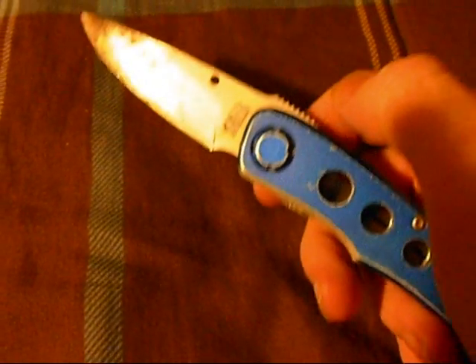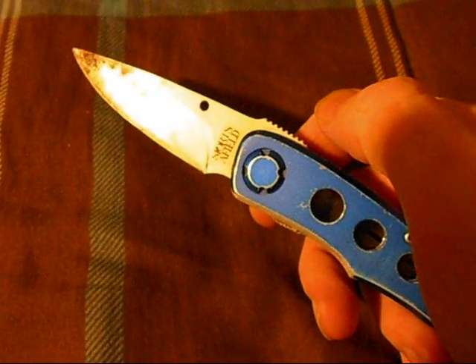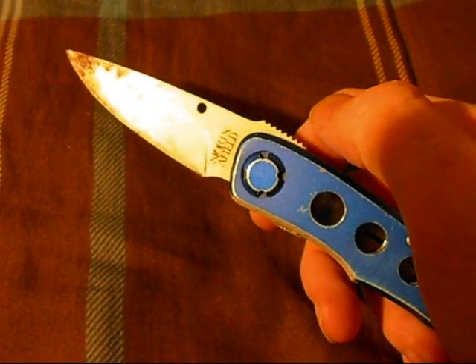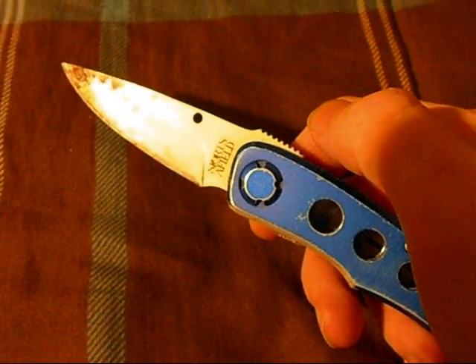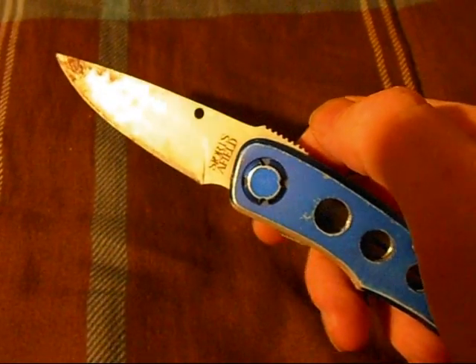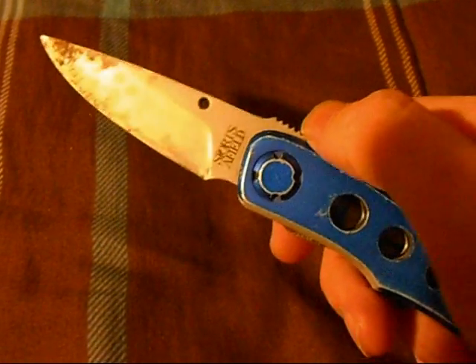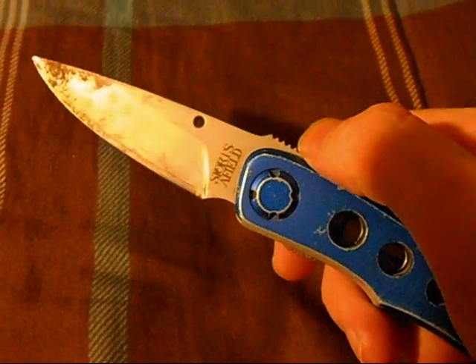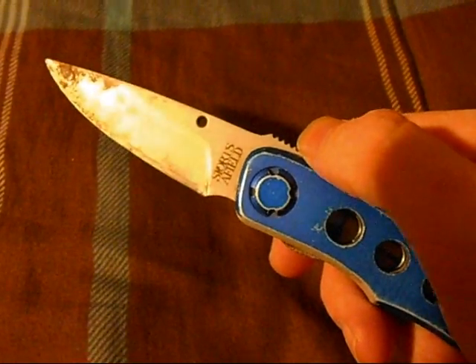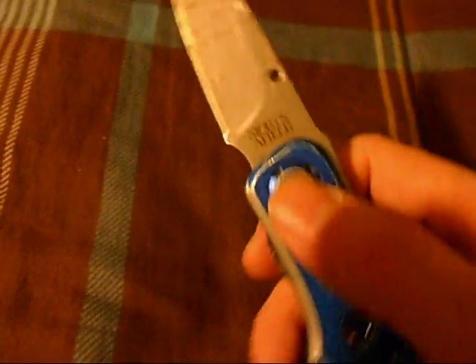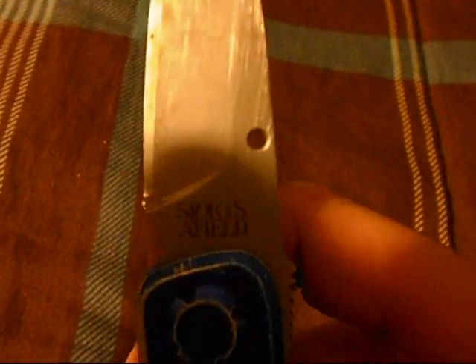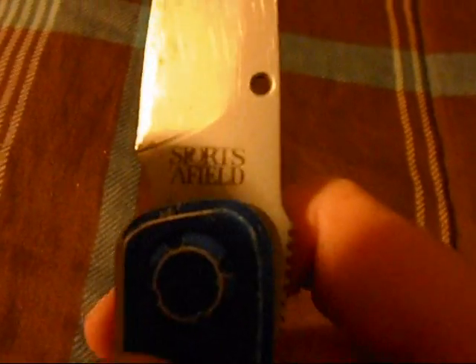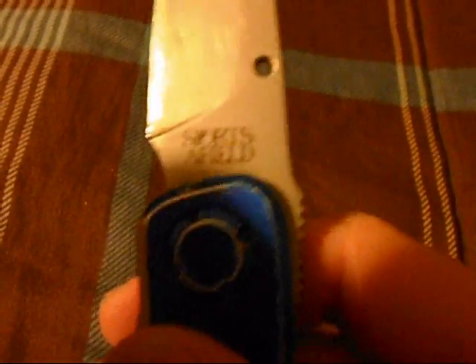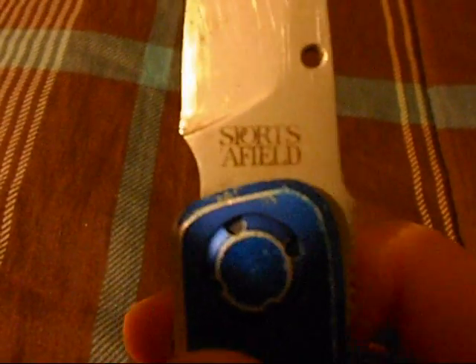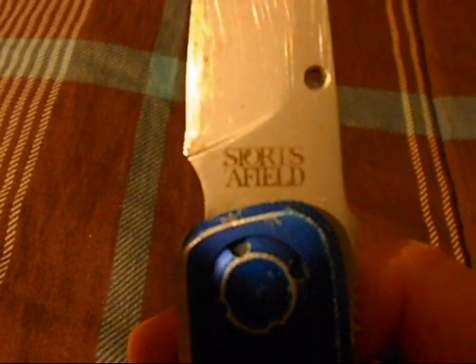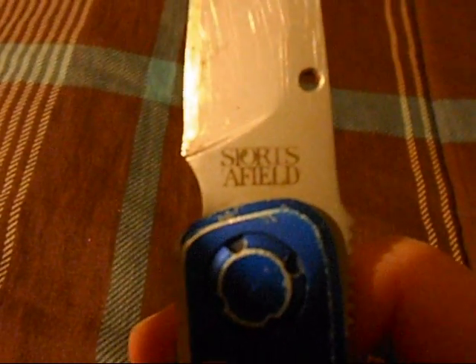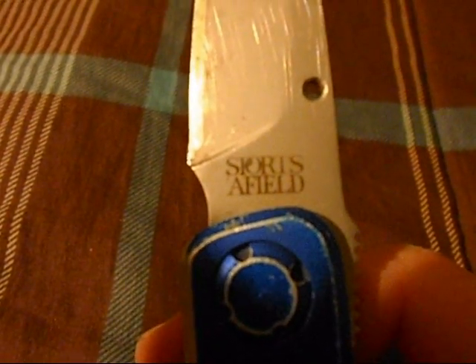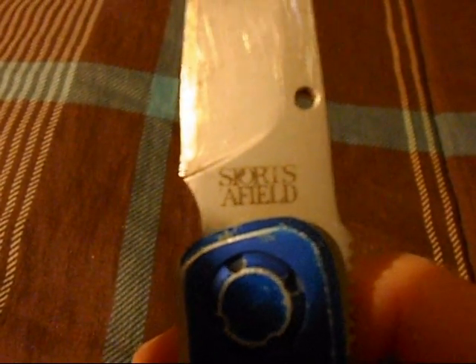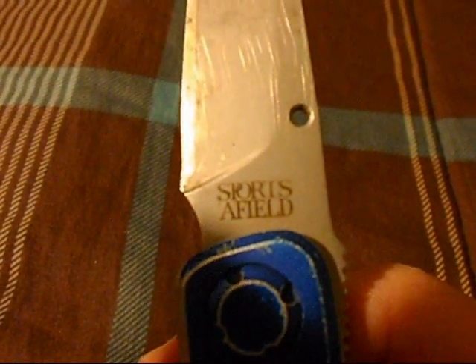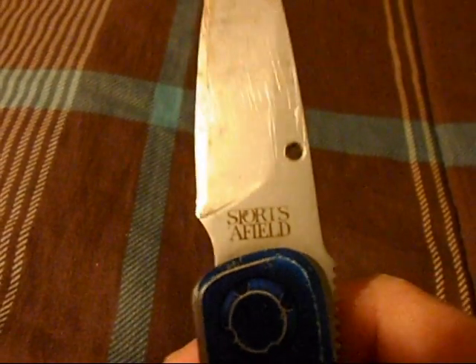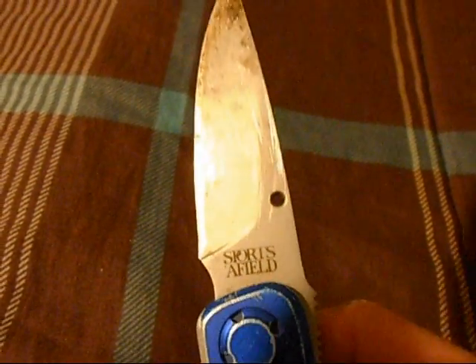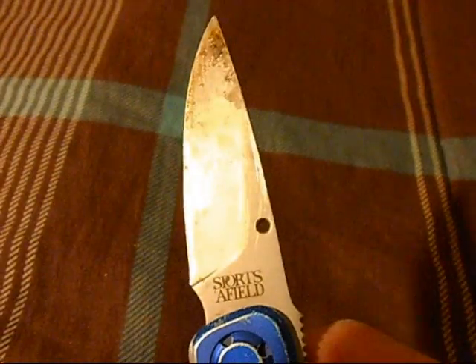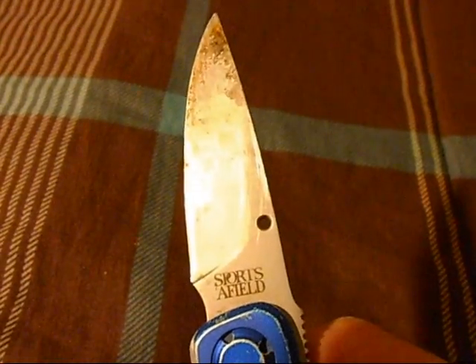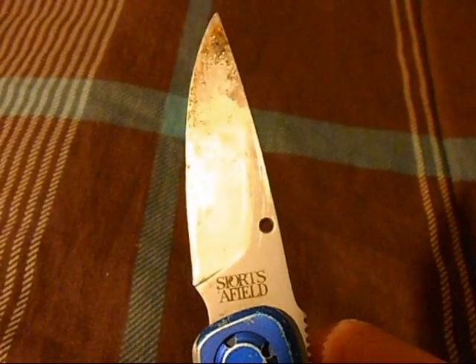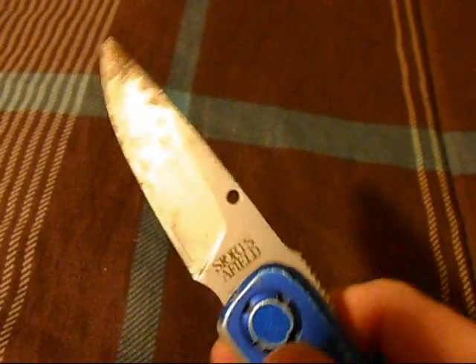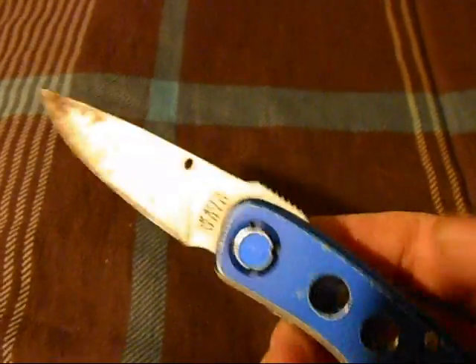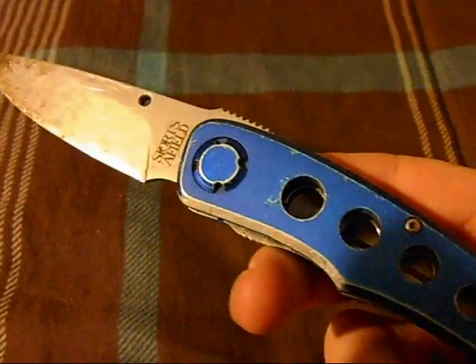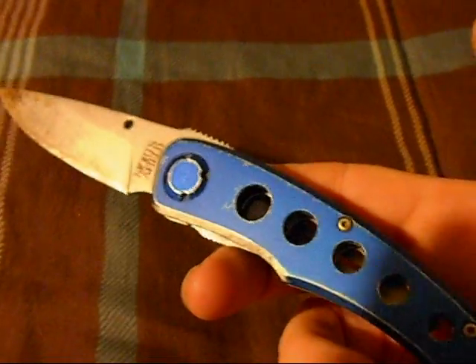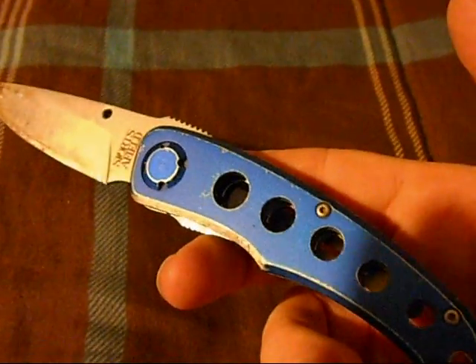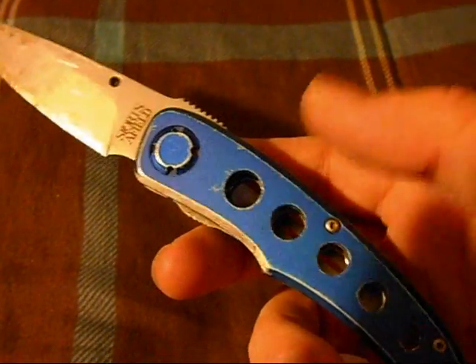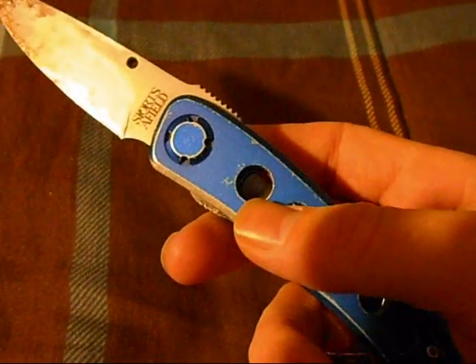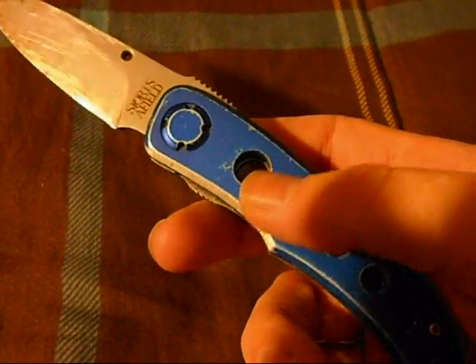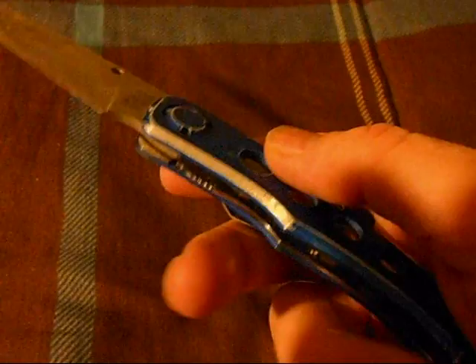It's a great knife. I guess you can't buy it anymore, but I do recommend this brand. You'd be shocked — a cheaper Walmart knife and it actually holds up like a beast. This thing has never let me down.